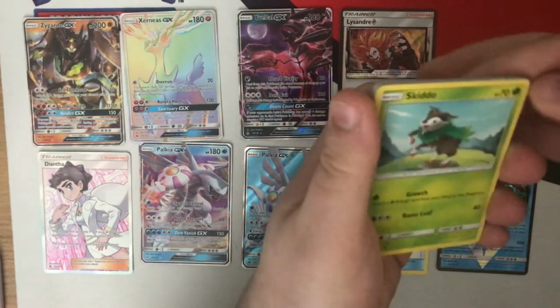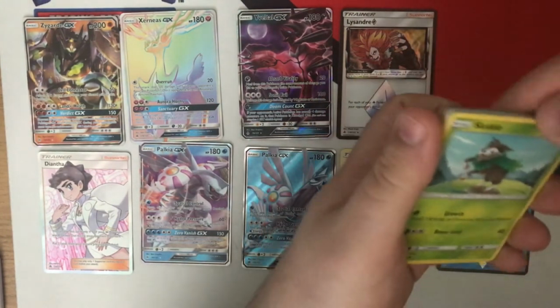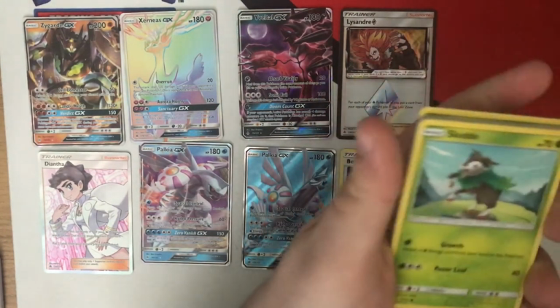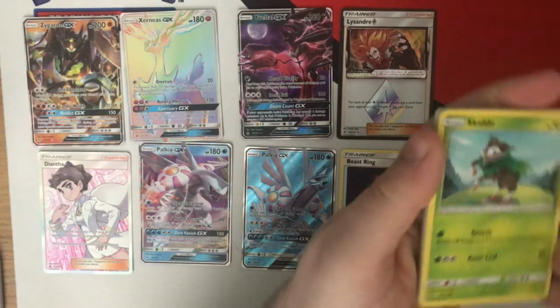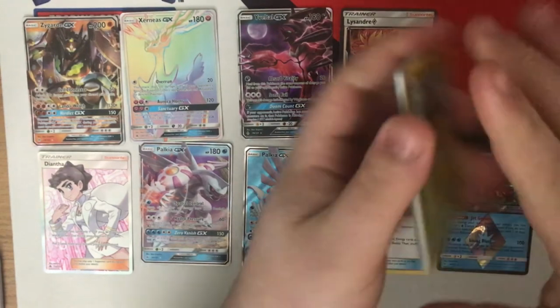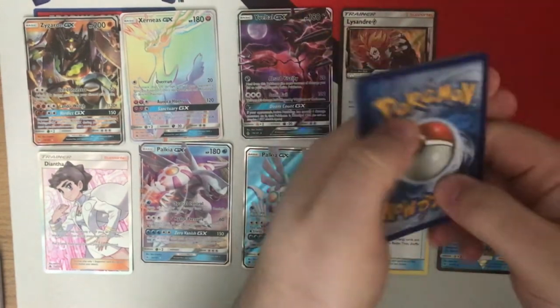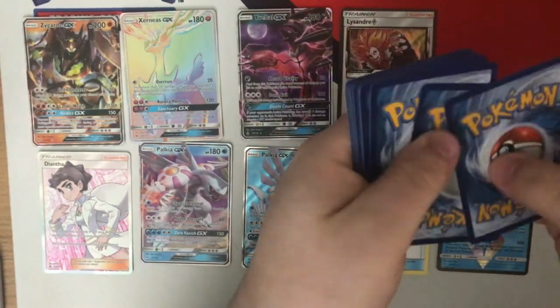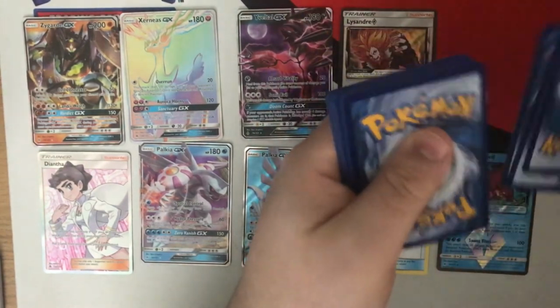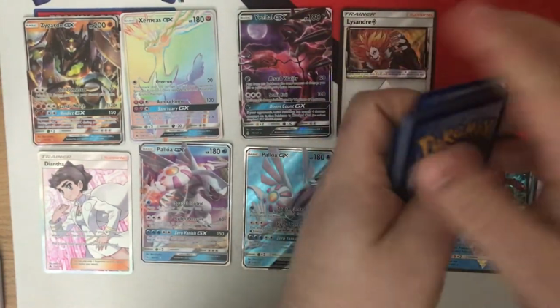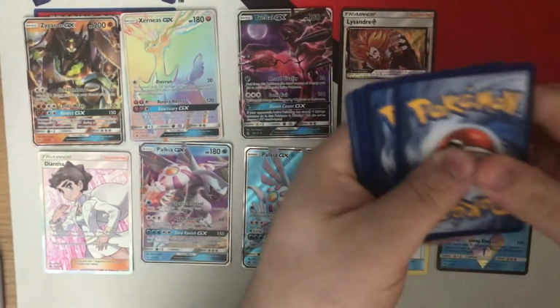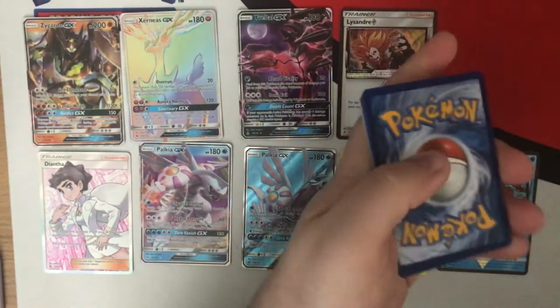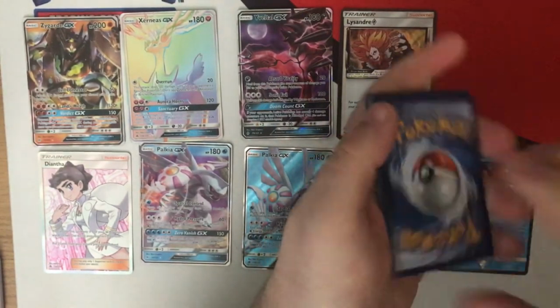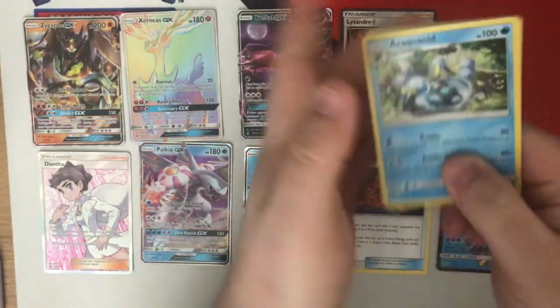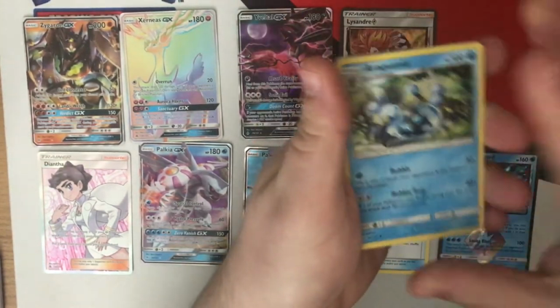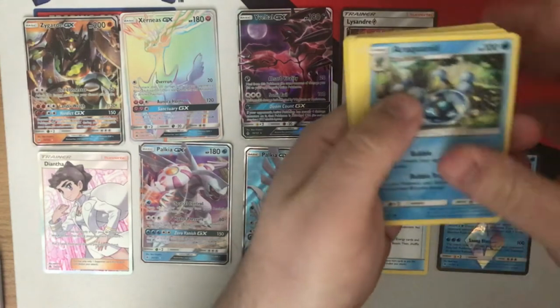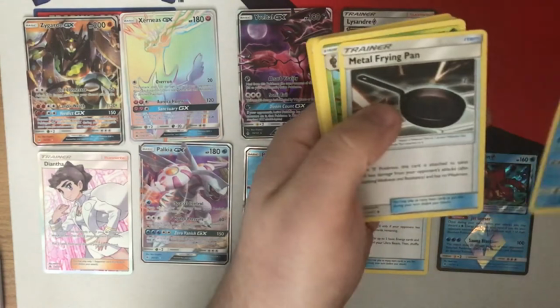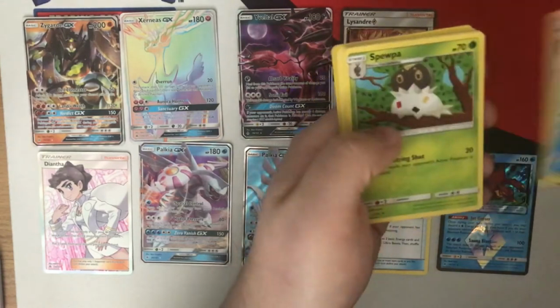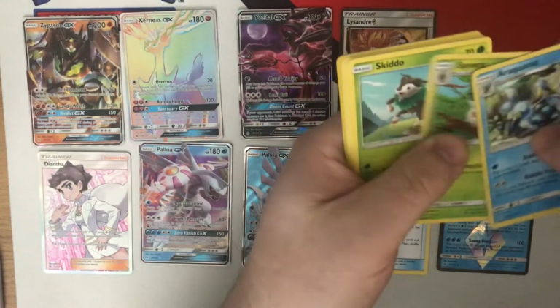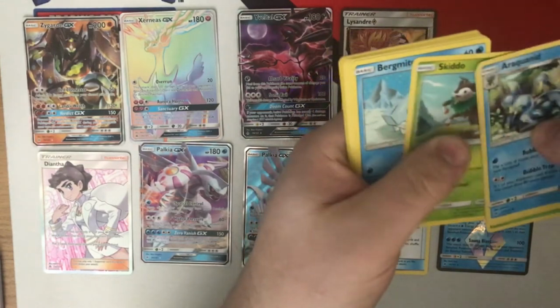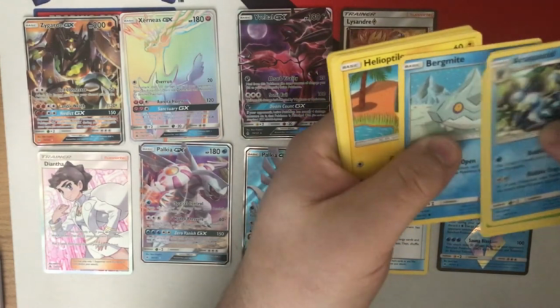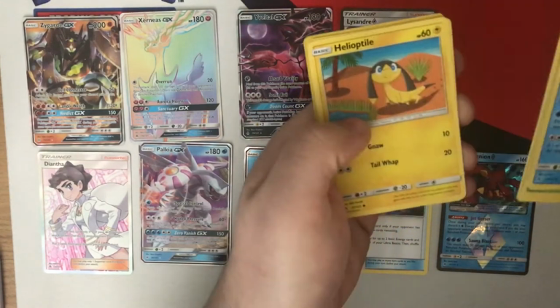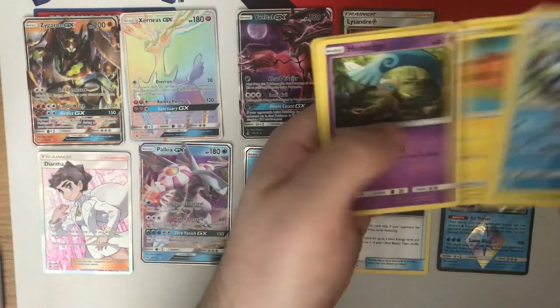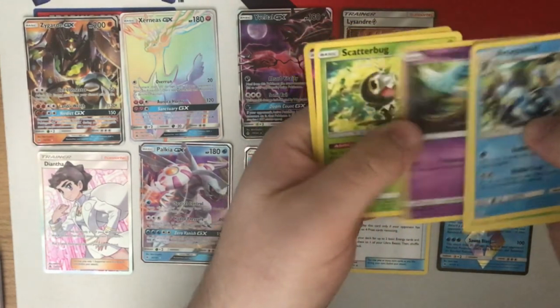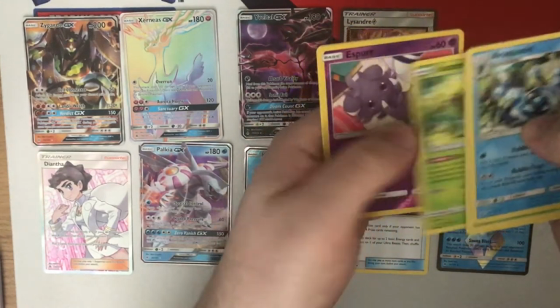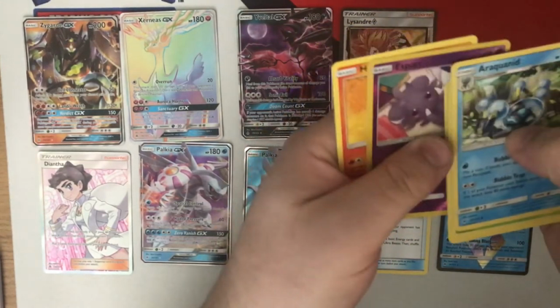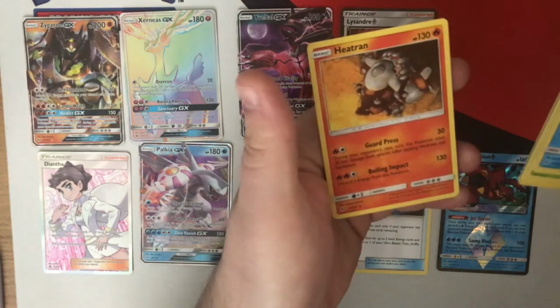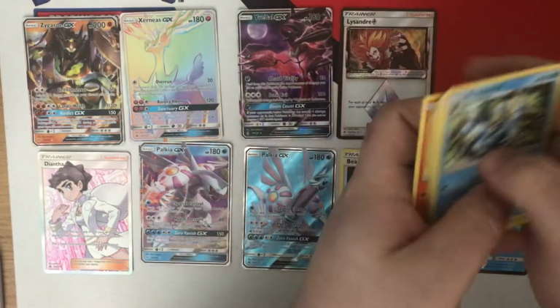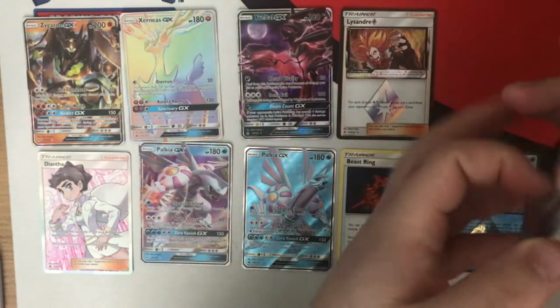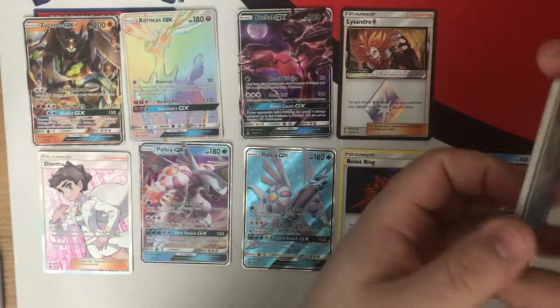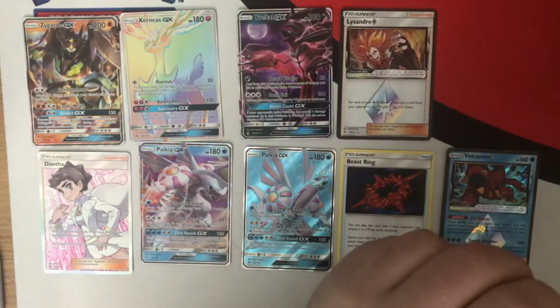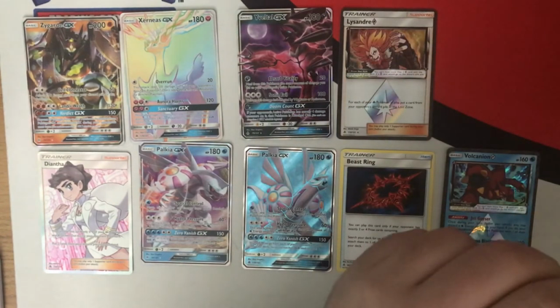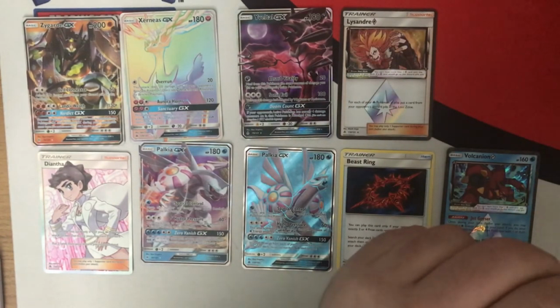Pack twenty-six — ditch the code card and energy. Metal Frying Pan, Scatterbug, Espurr, and Heatran. I've already said how I feel about Heatran.